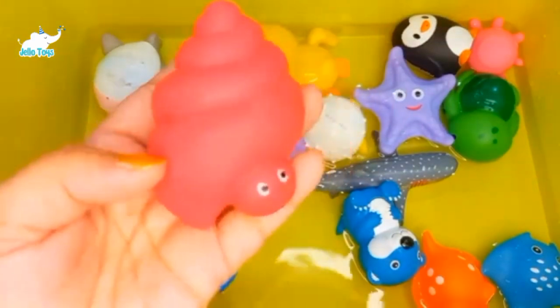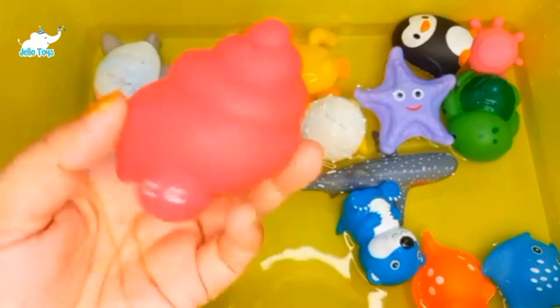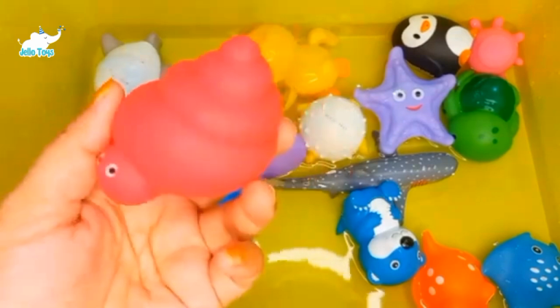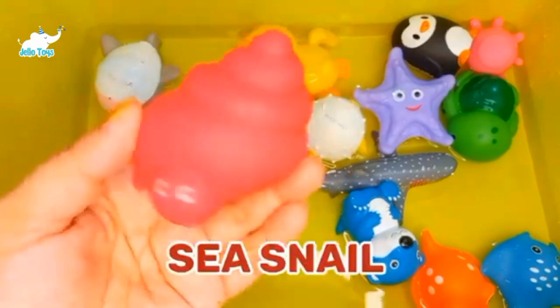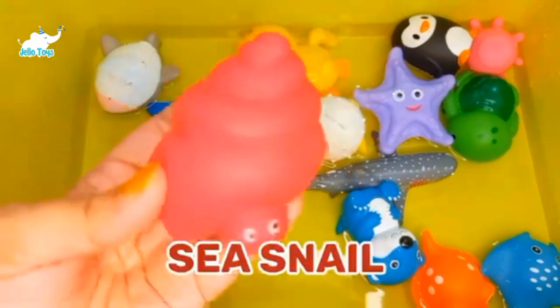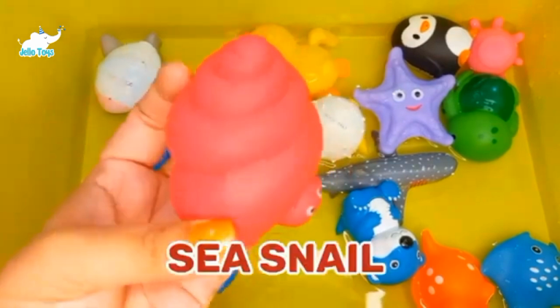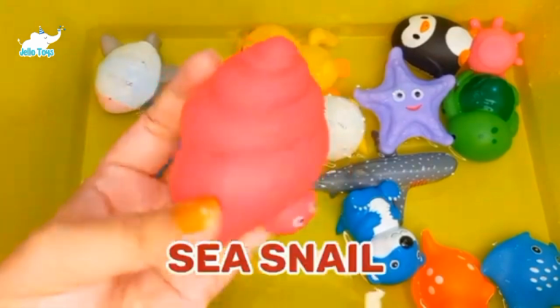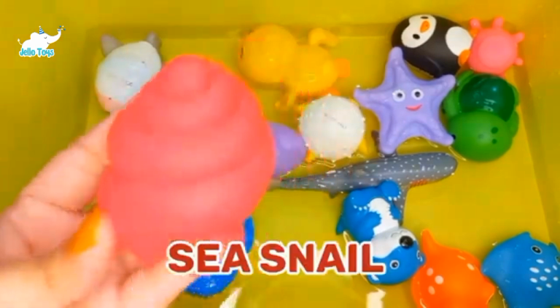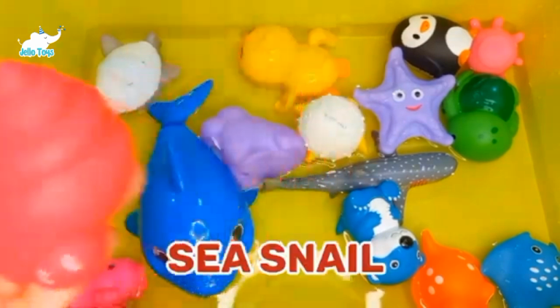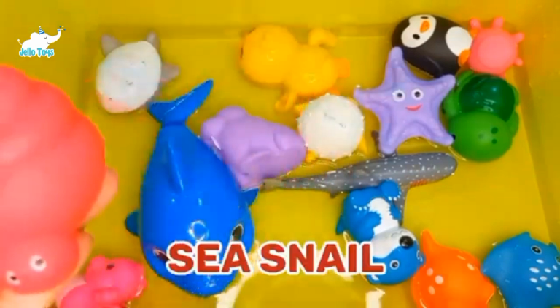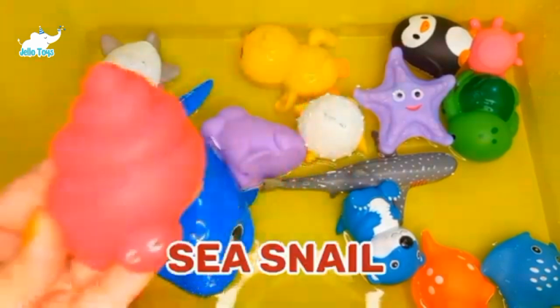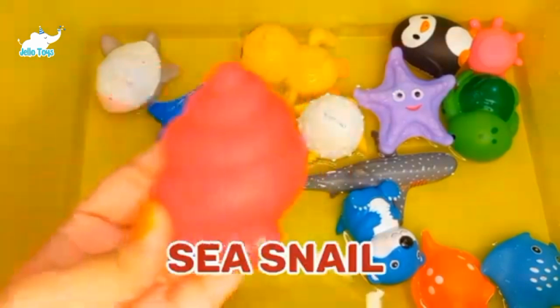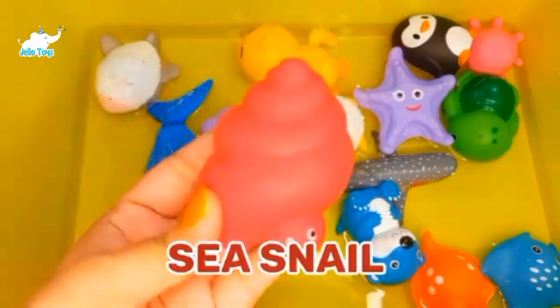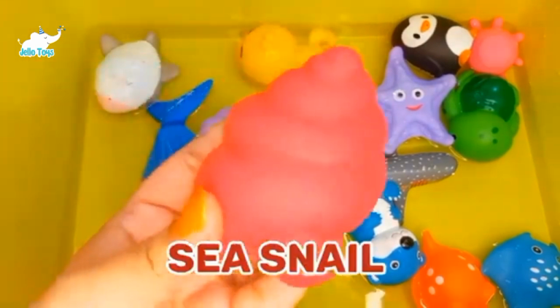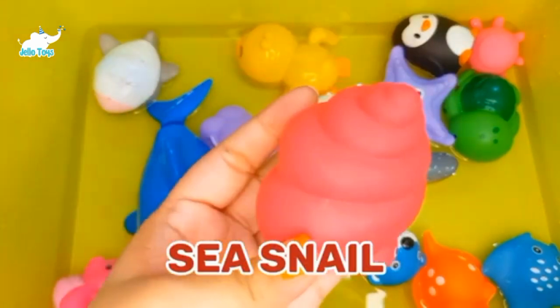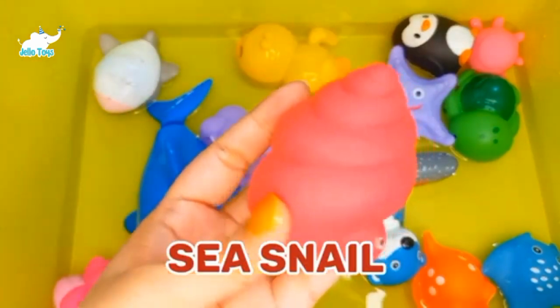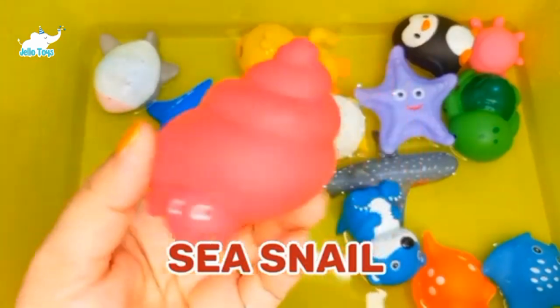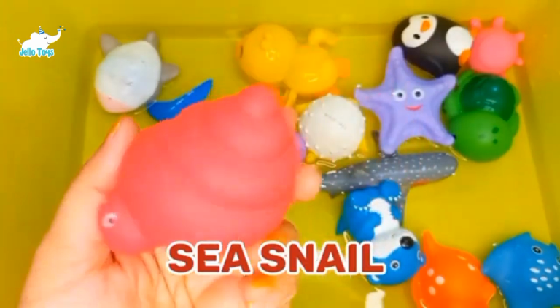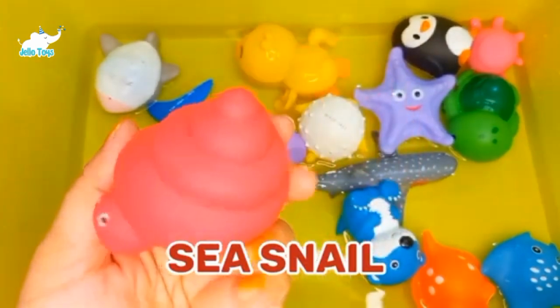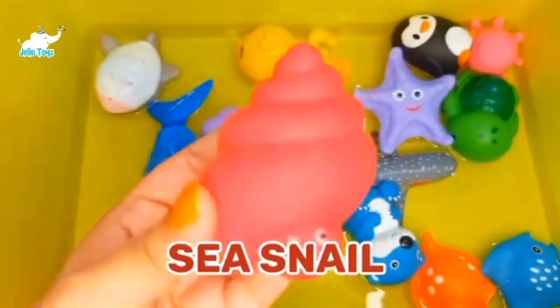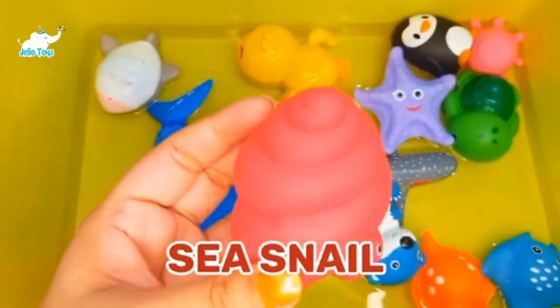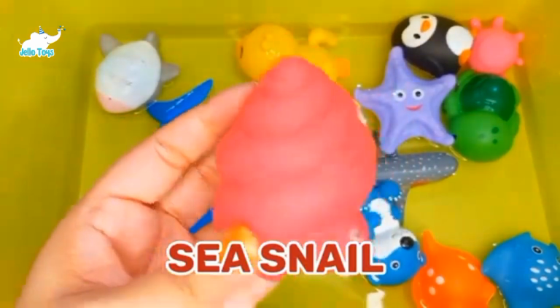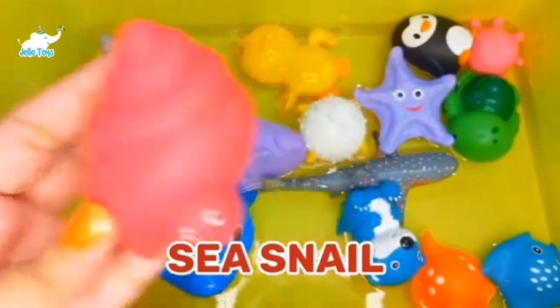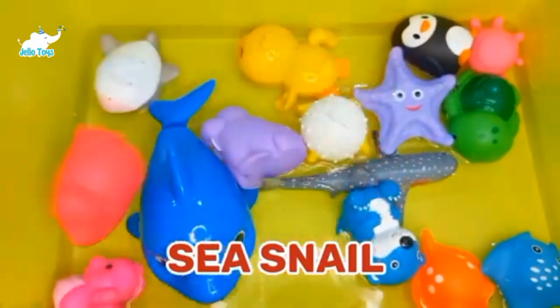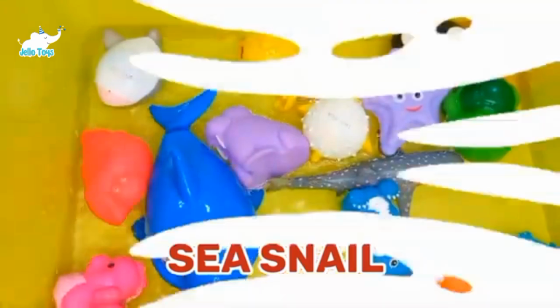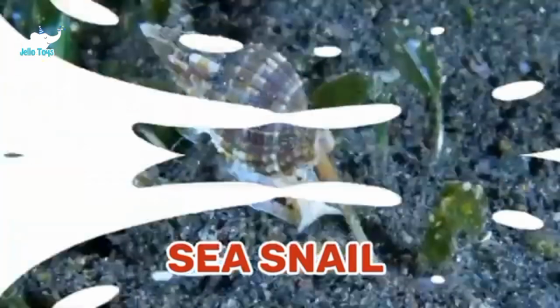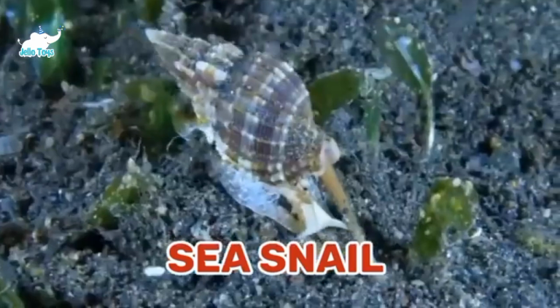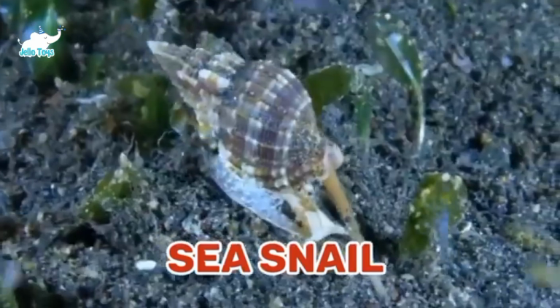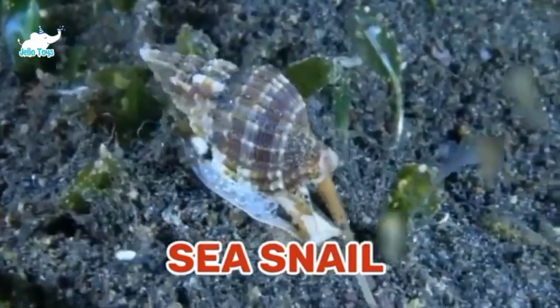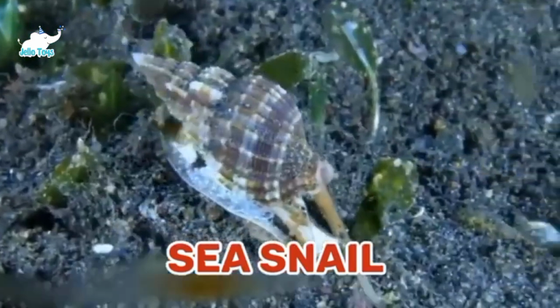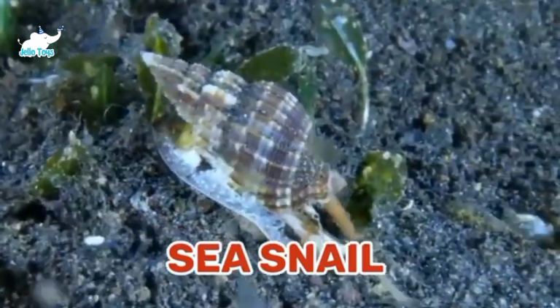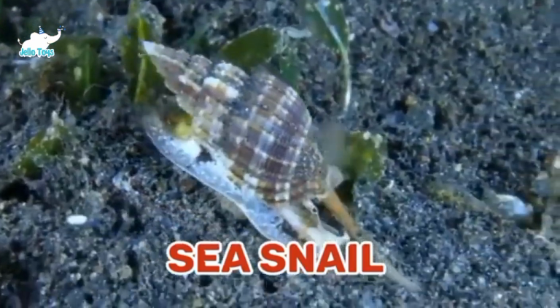Sea Snail. Wild sea snails can live up to three to seven years, while those in captivity can live up to 25 years.